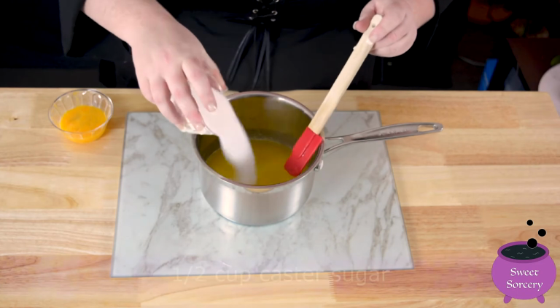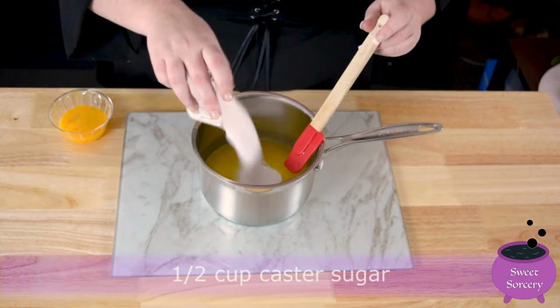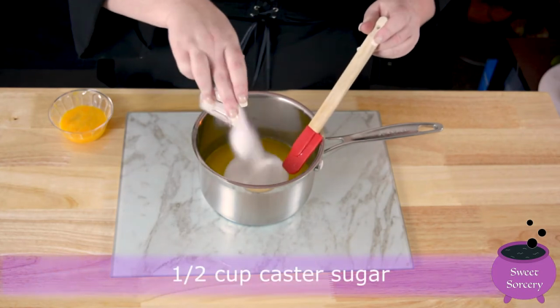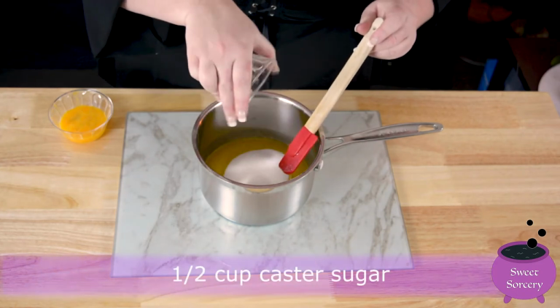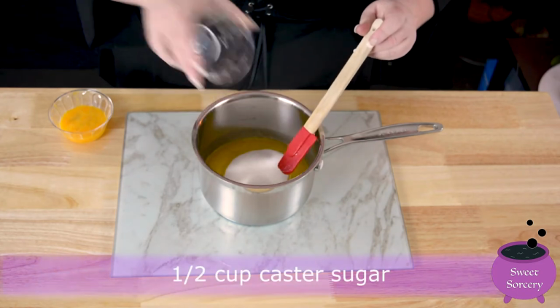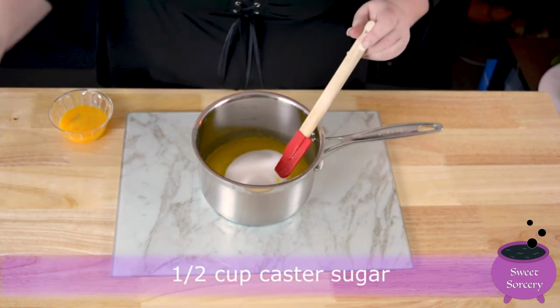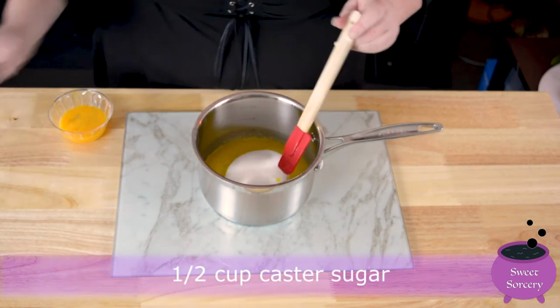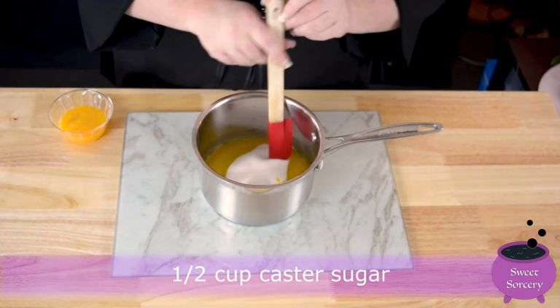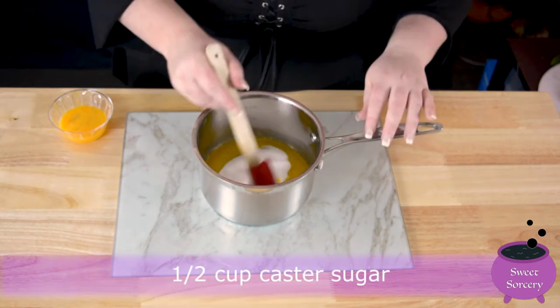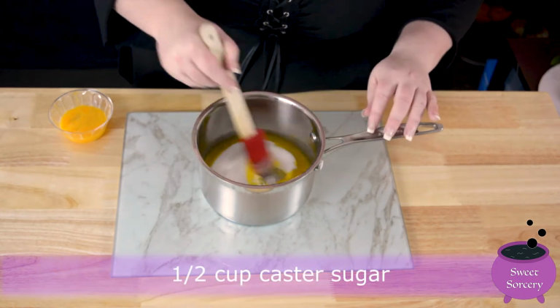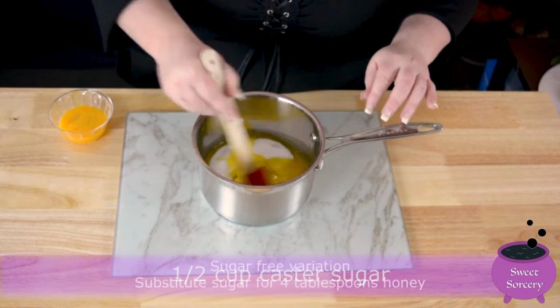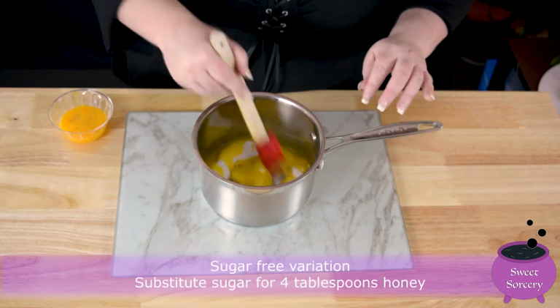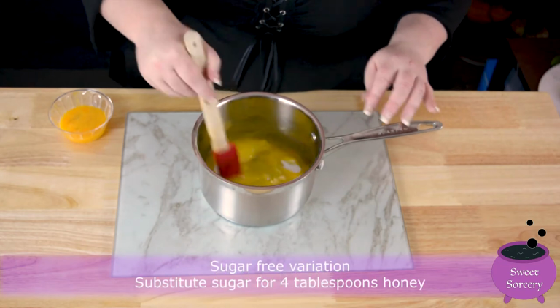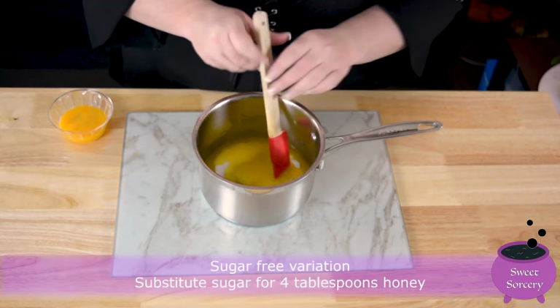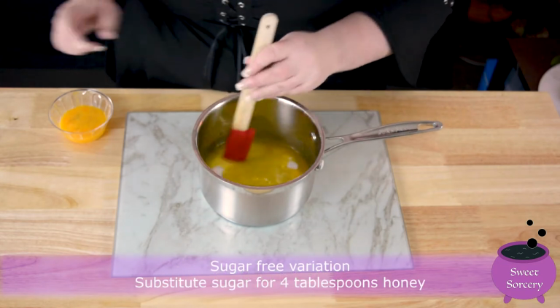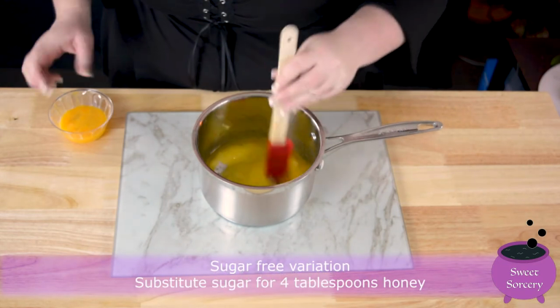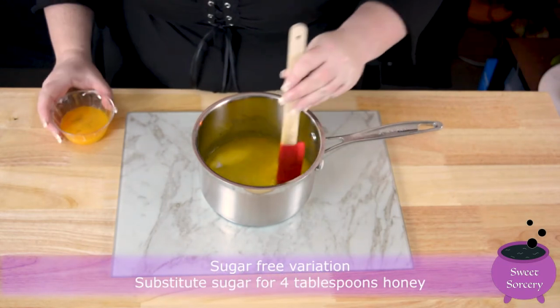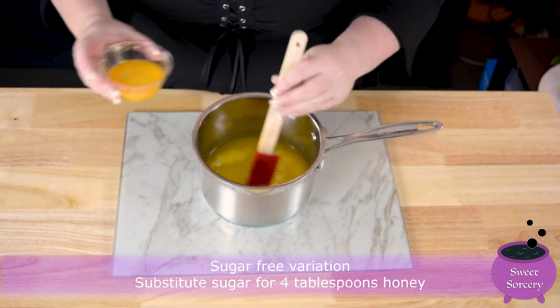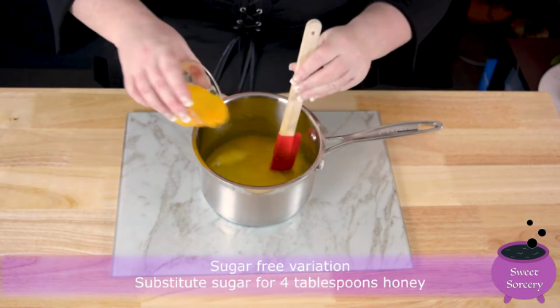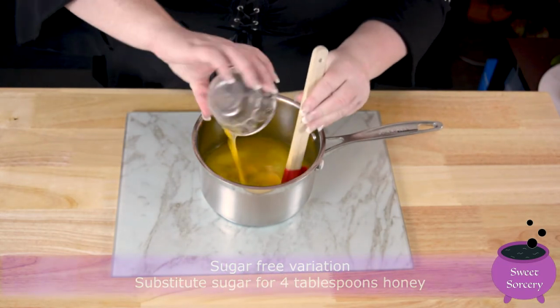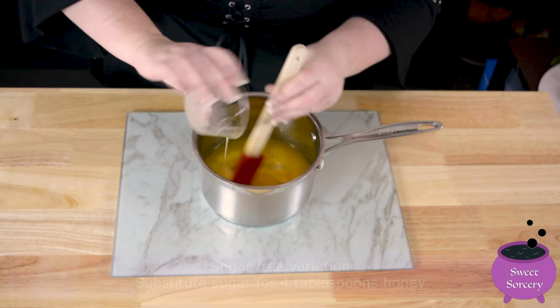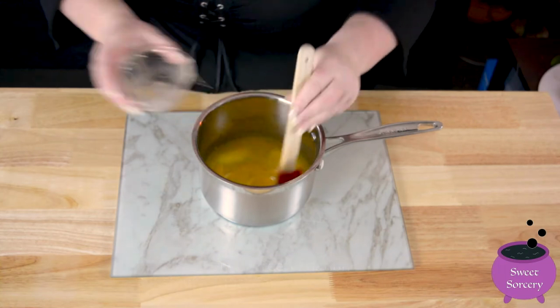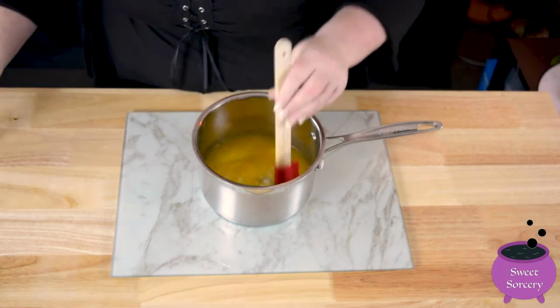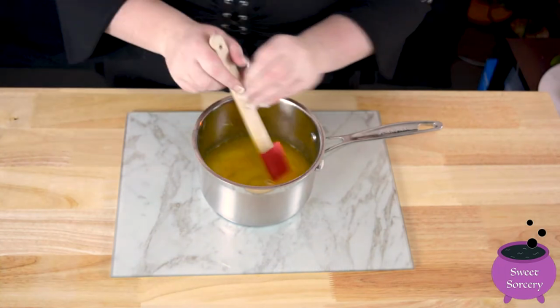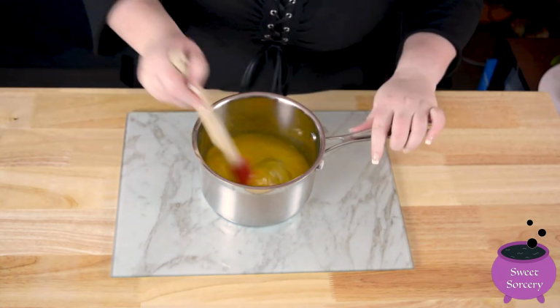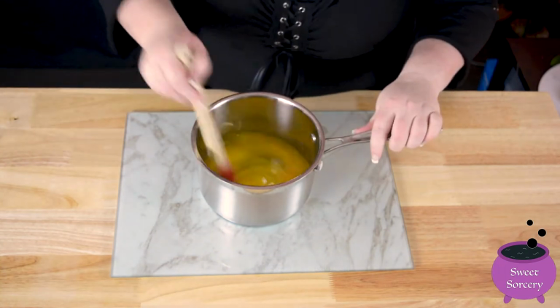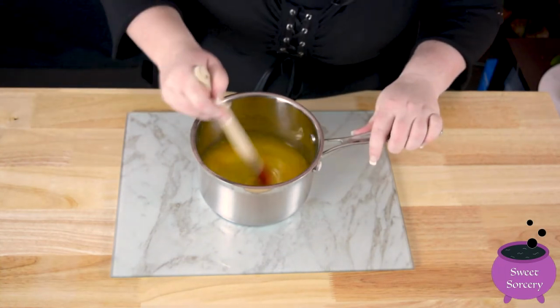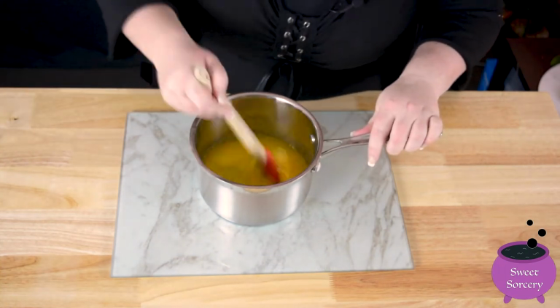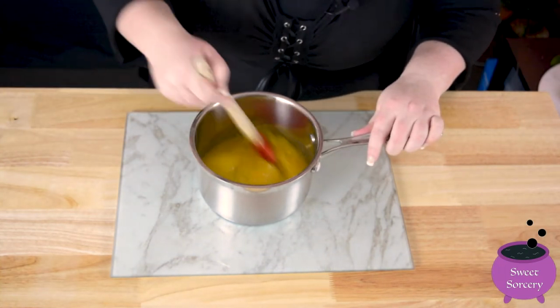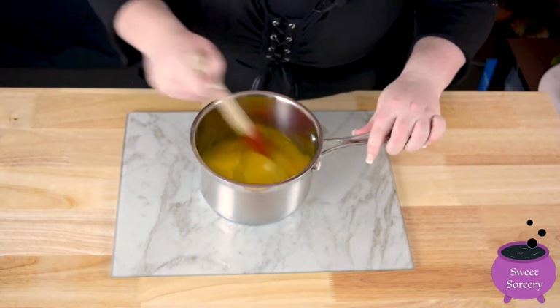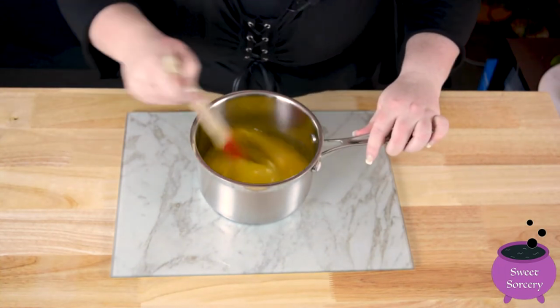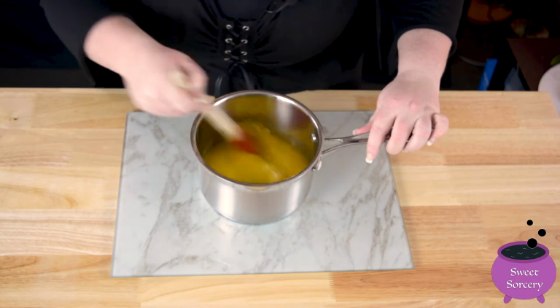Pour half a cup of caster sugar into the butter and give it a little stir. But if you're making a sugar-free version, substitute the sugar for four tablespoons of honey. Add your egg to the butter and mix them together quickly — that way your egg won't be cooked by any residual heat within the butter.